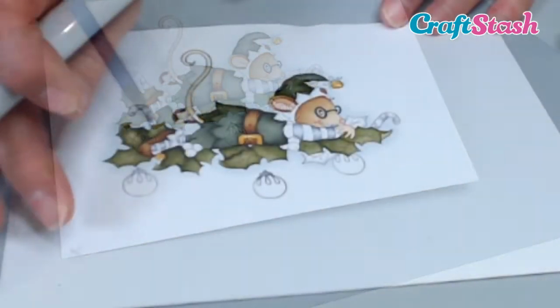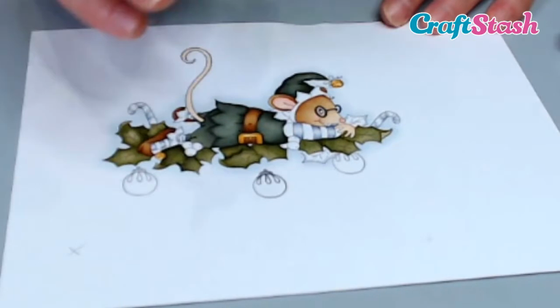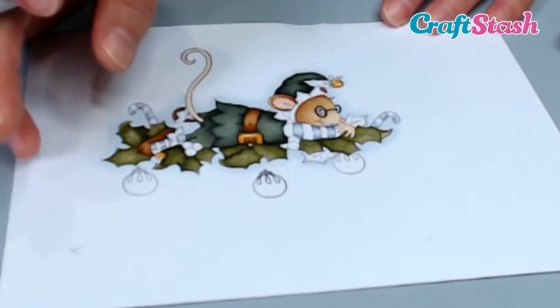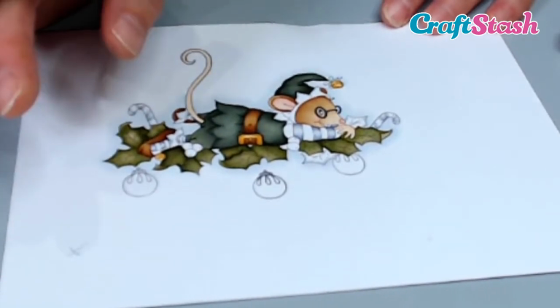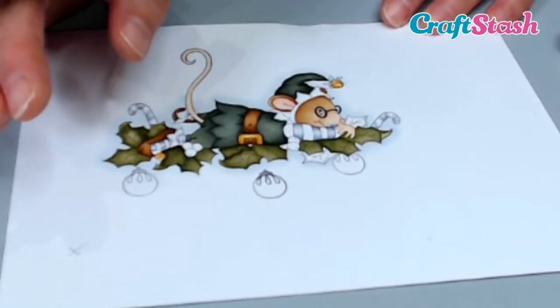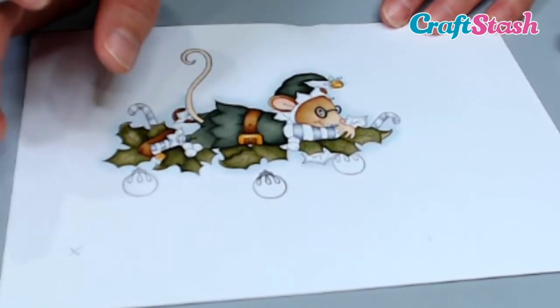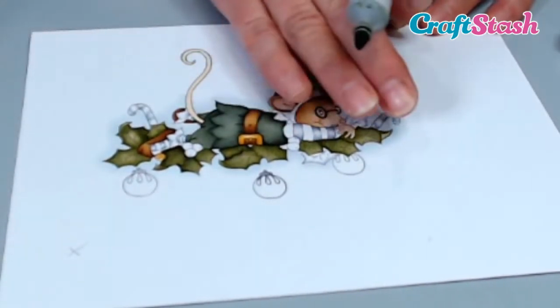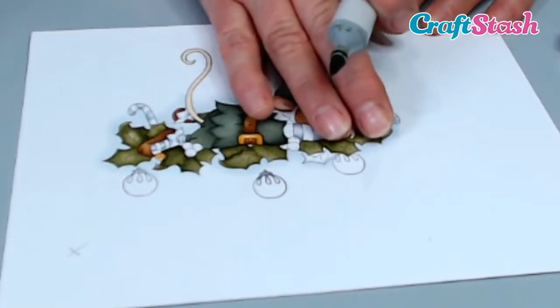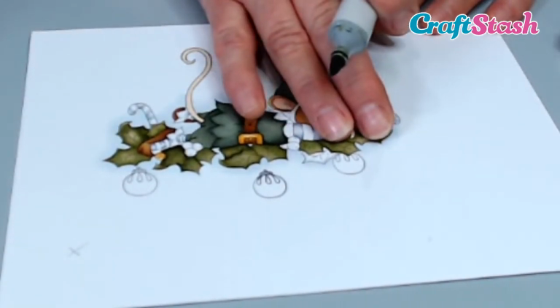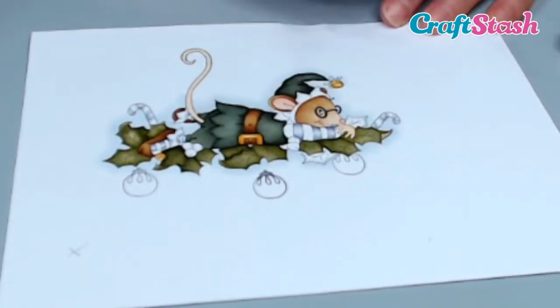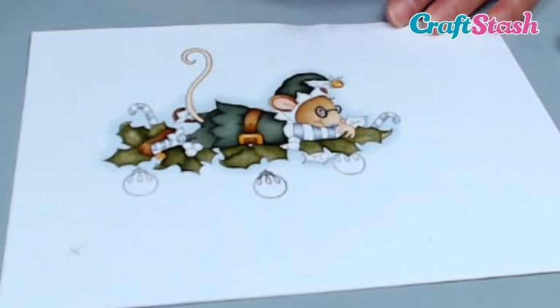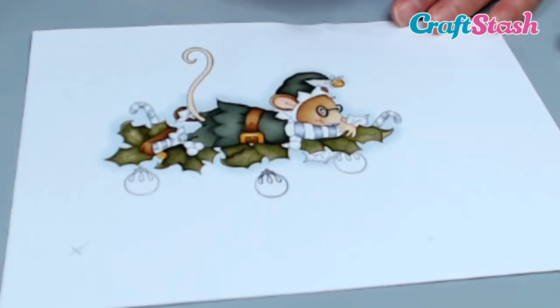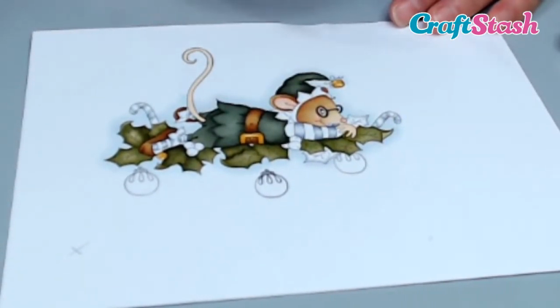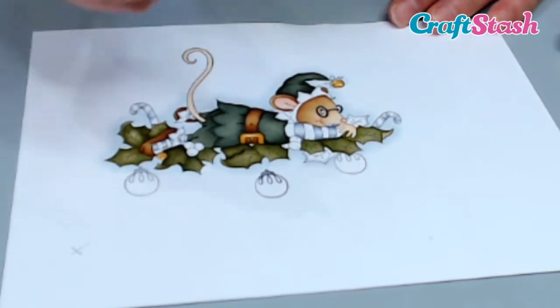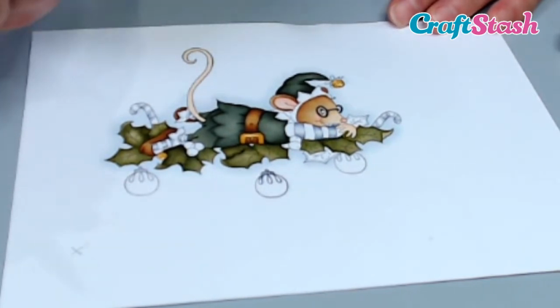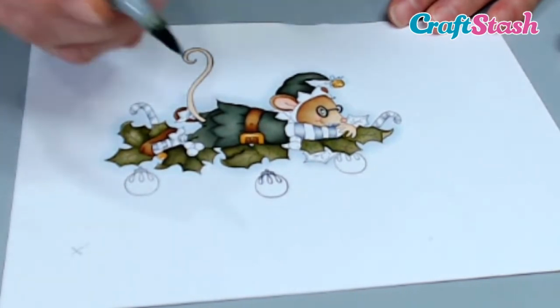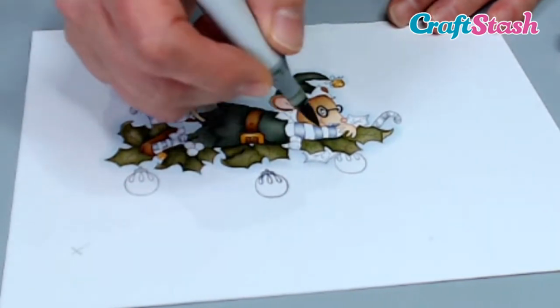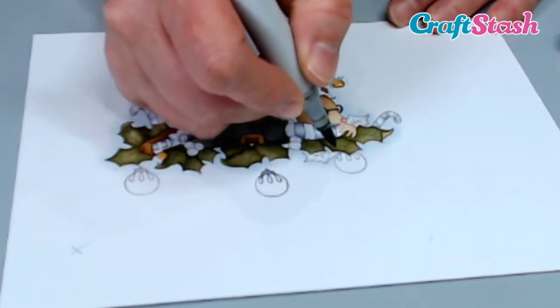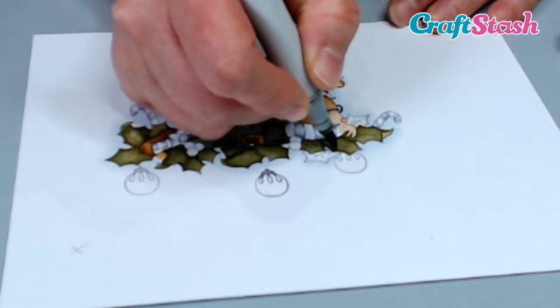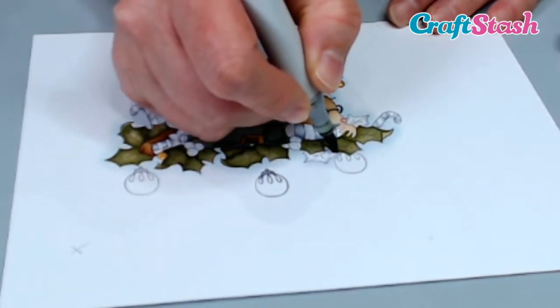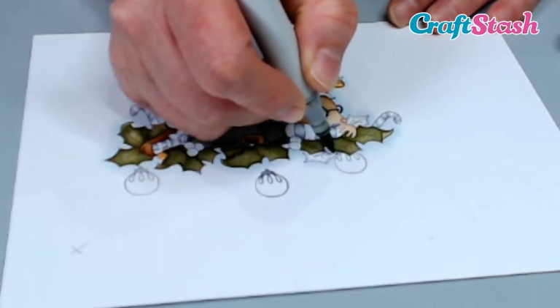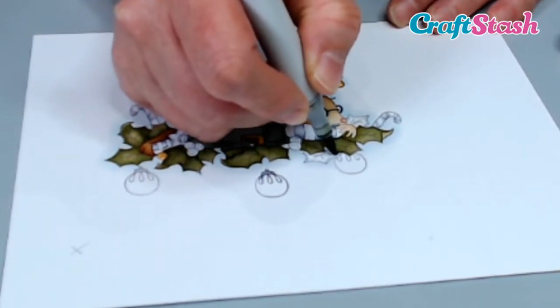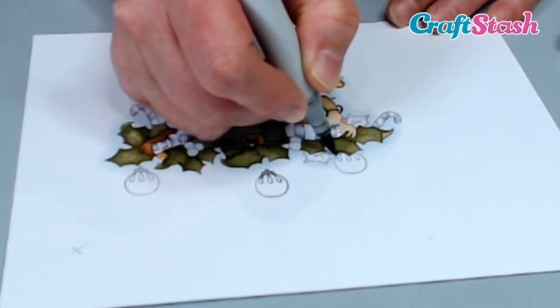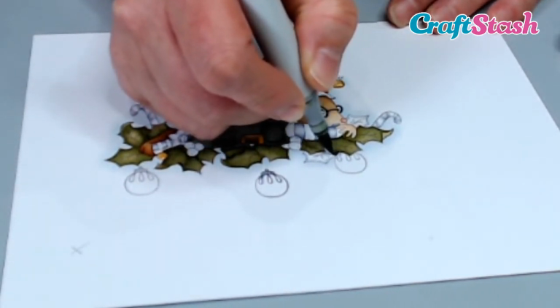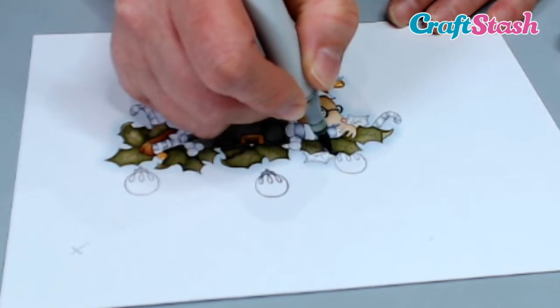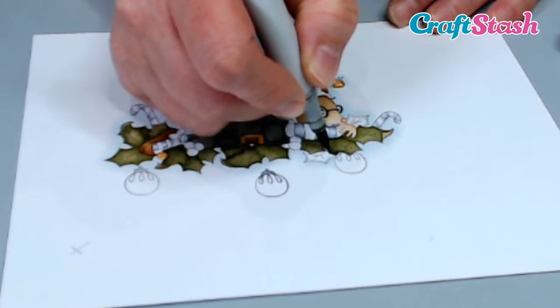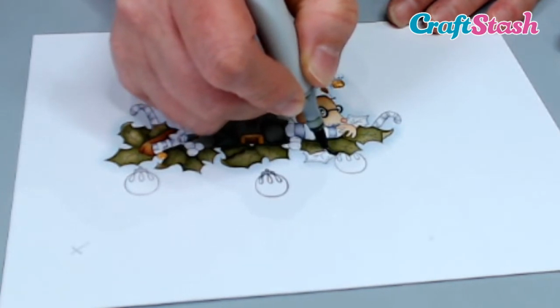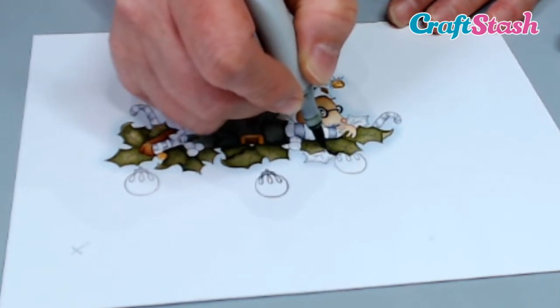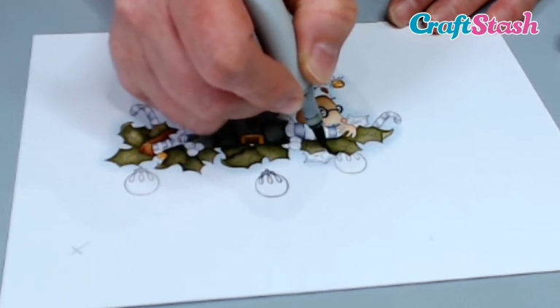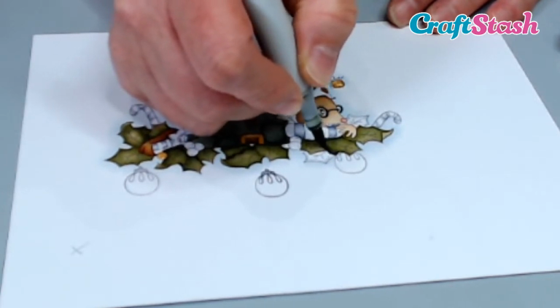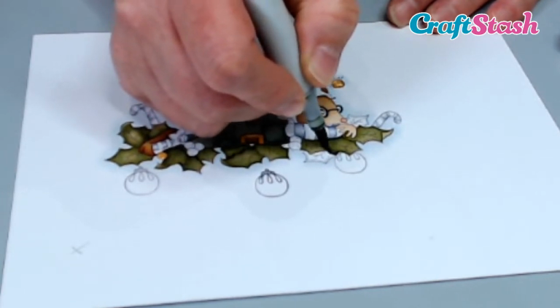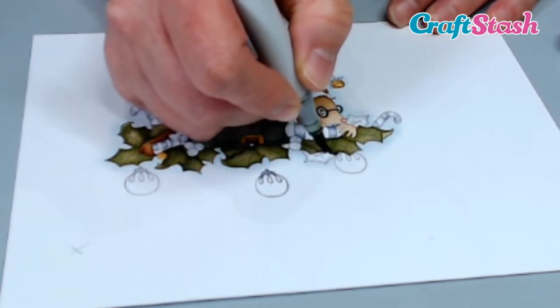My light source is coming from the right hand side, so over on this area it would be a lot darker. I'm just going to show you on this holly leaf — there are two holly leaves sat above this one, so I'm going to go in